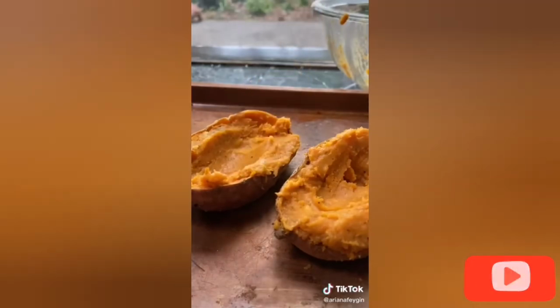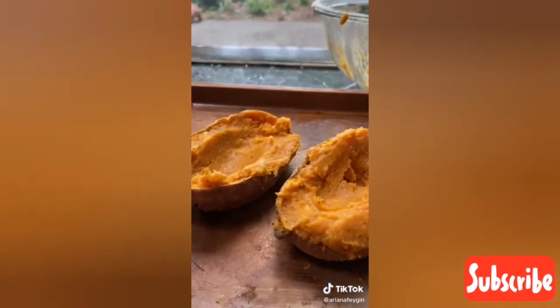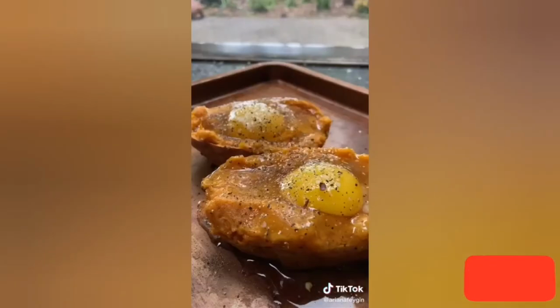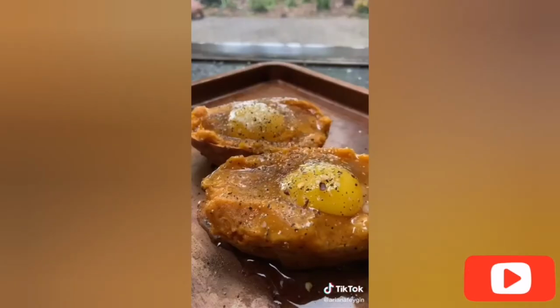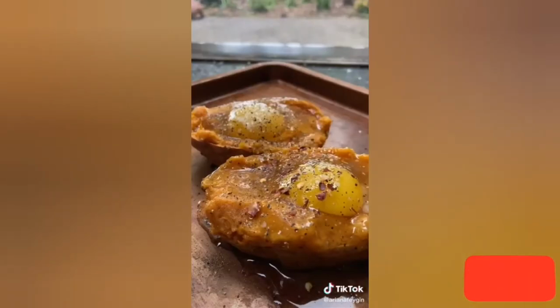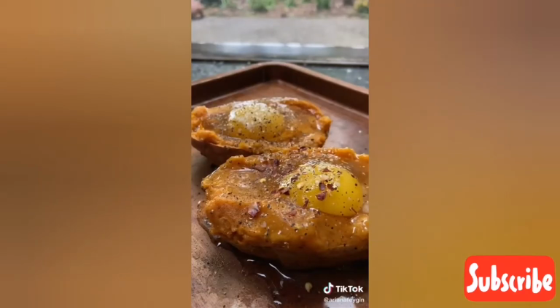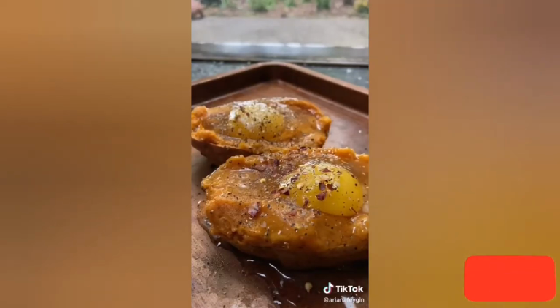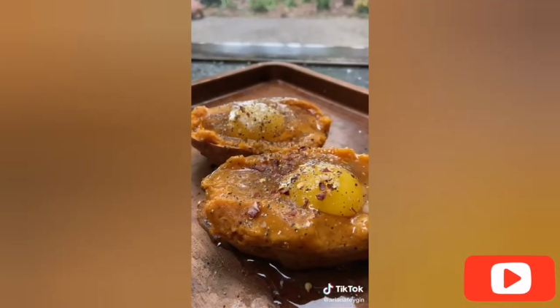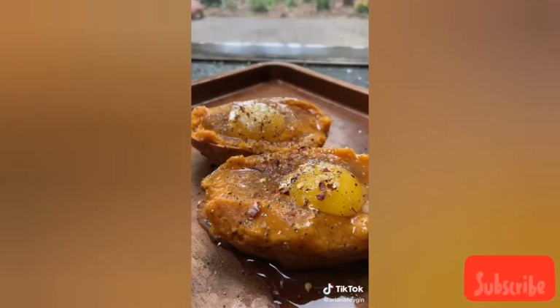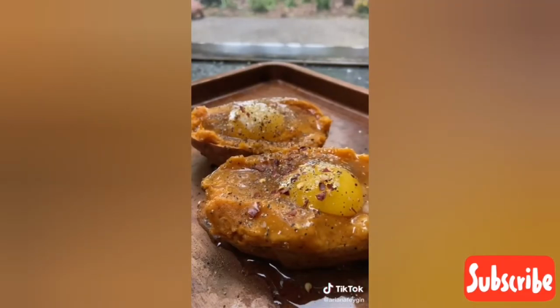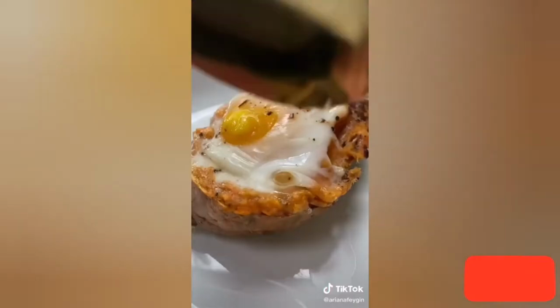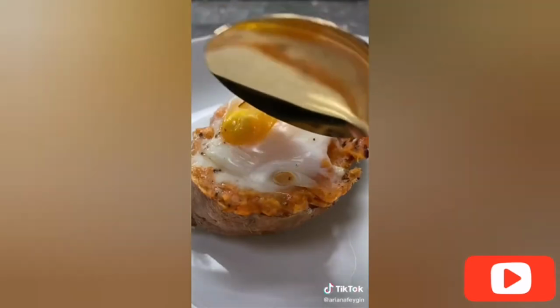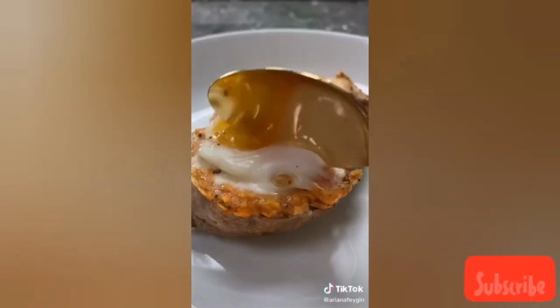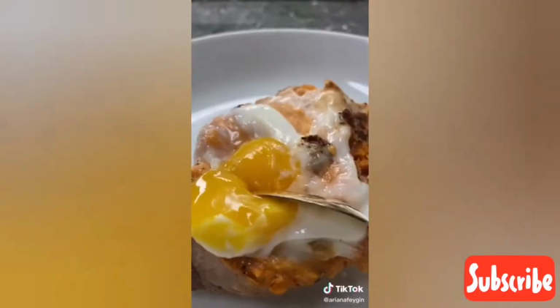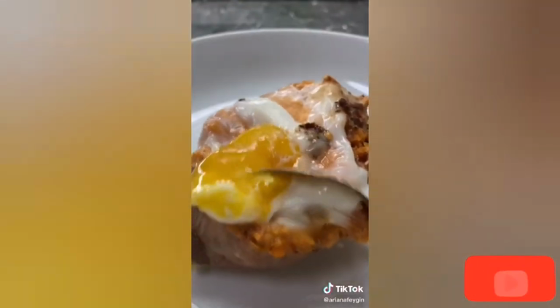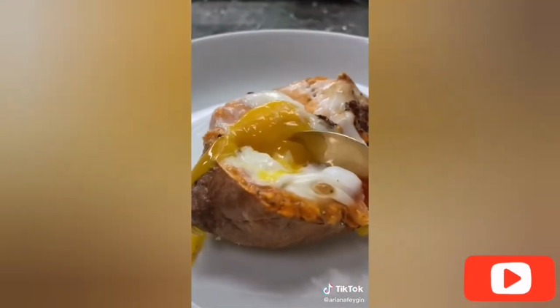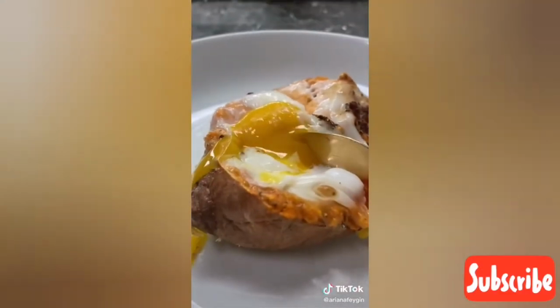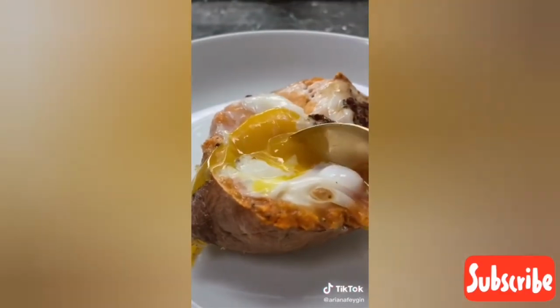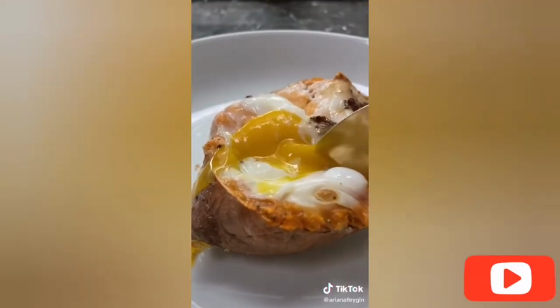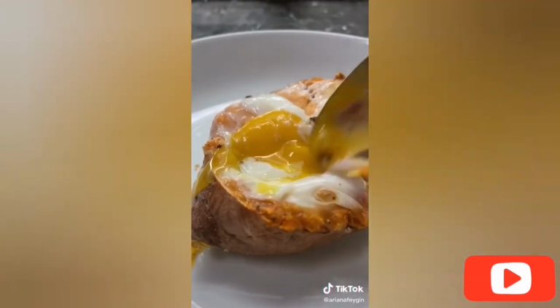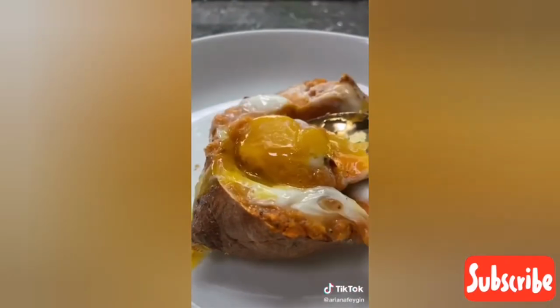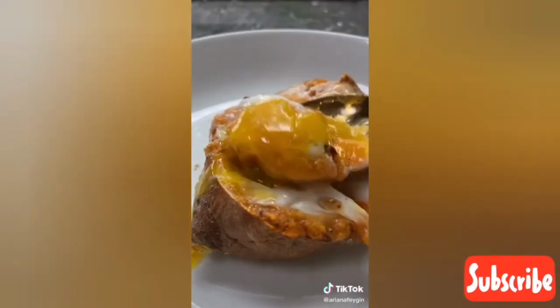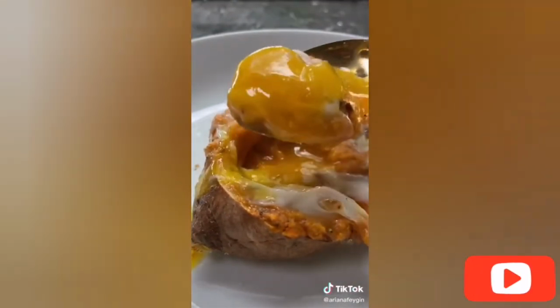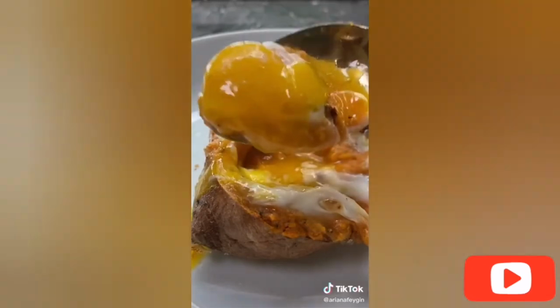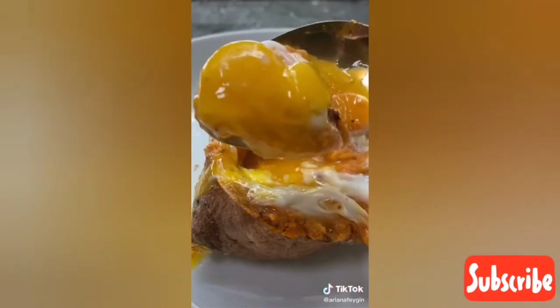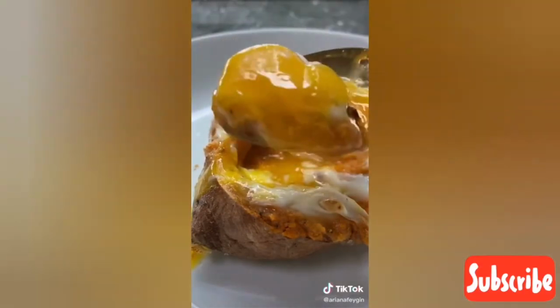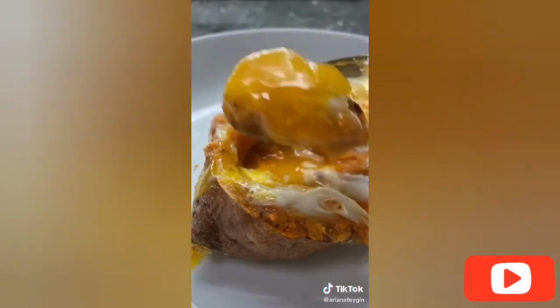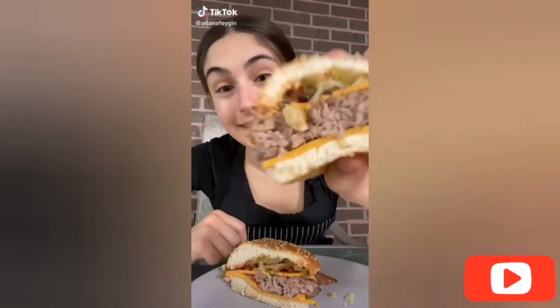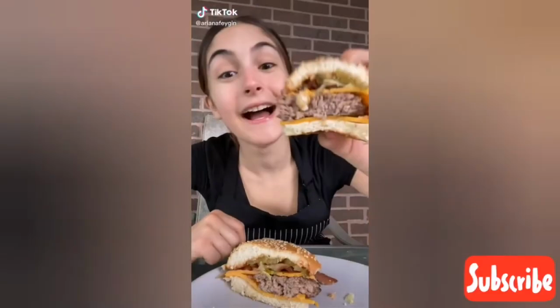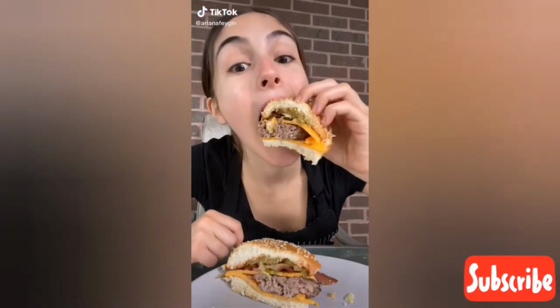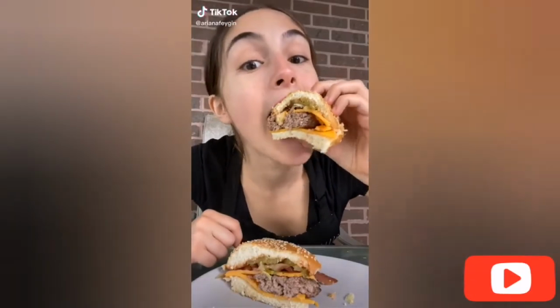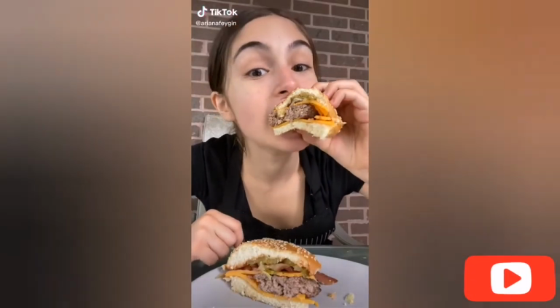Season the egg with some salt, pepper, and red pepper flakes, then throw it into the oven at 400 degrees for 5 to 10 minutes until the egg is cooked the way you like it. If you love sweet potatoes you have to try this out.